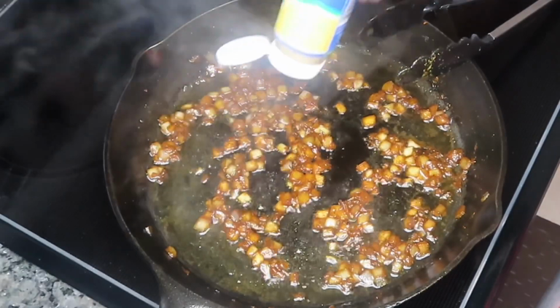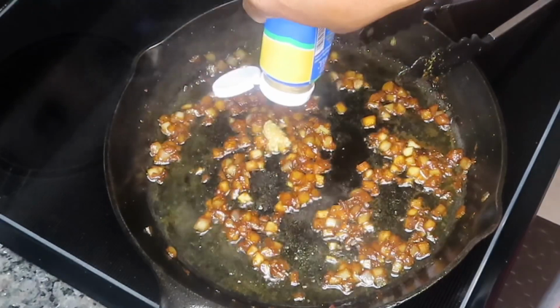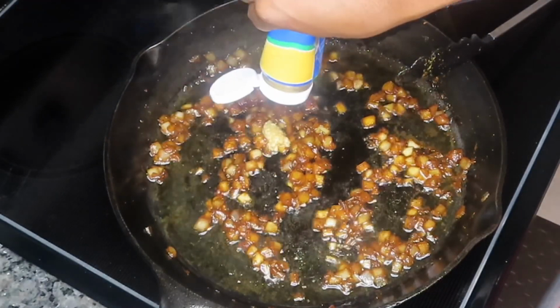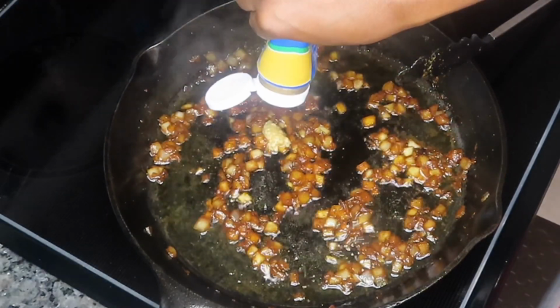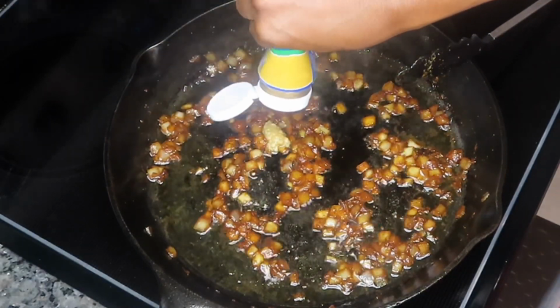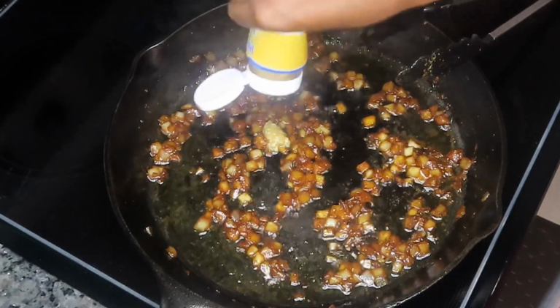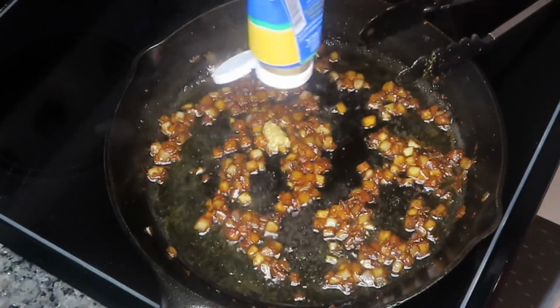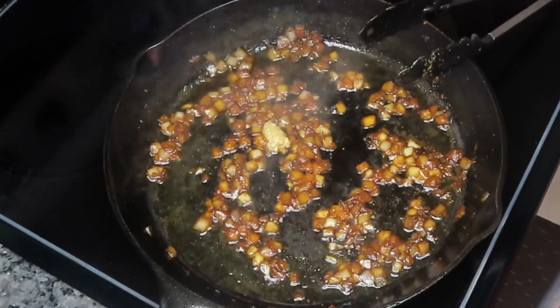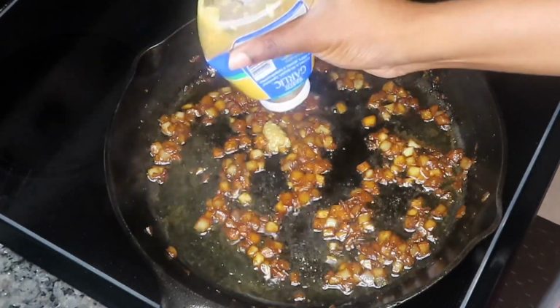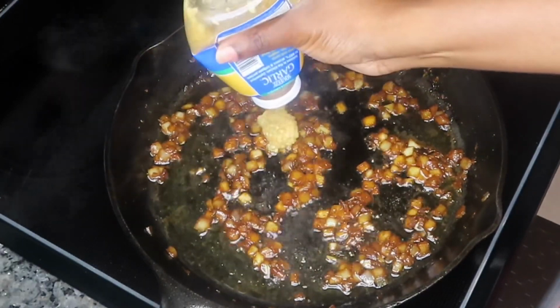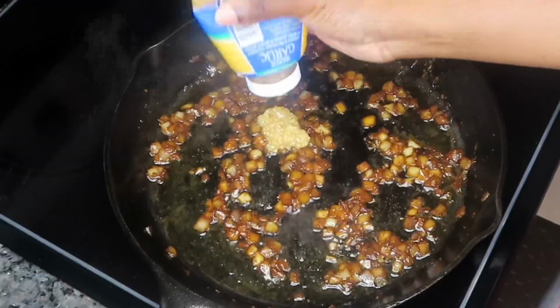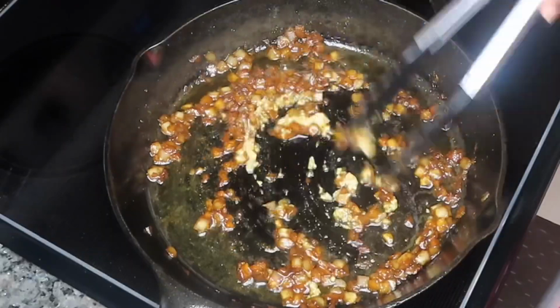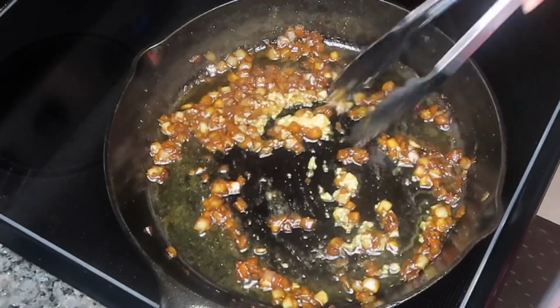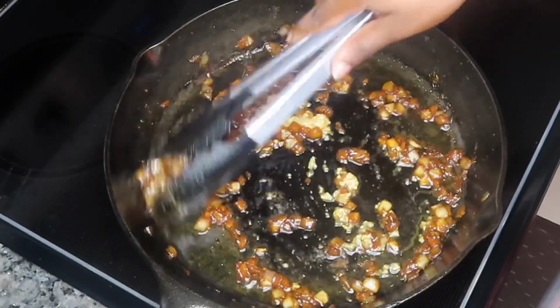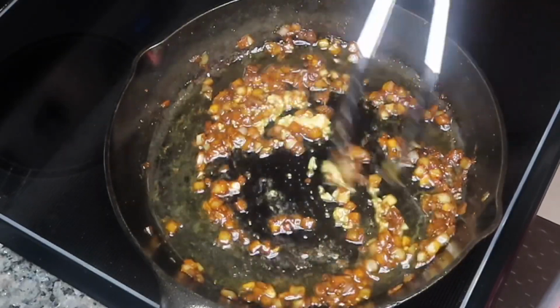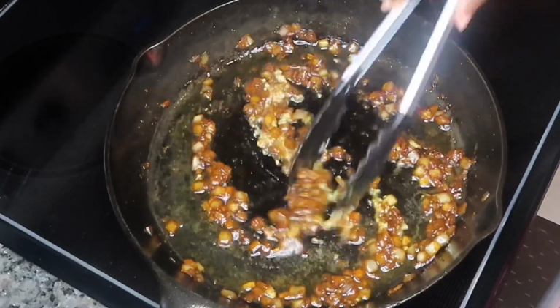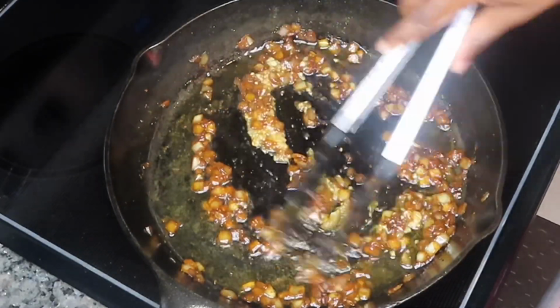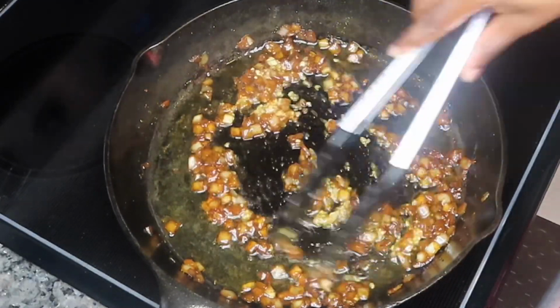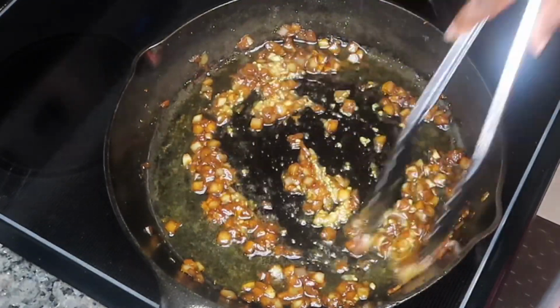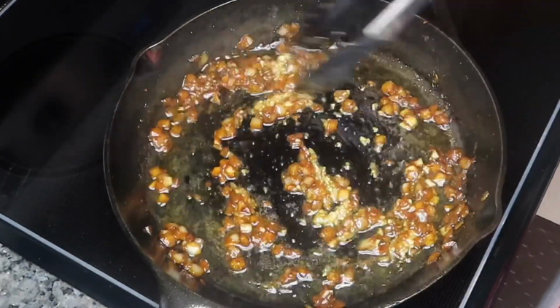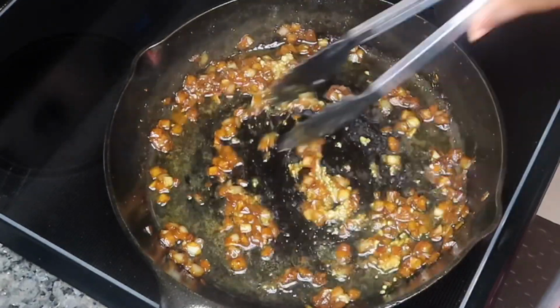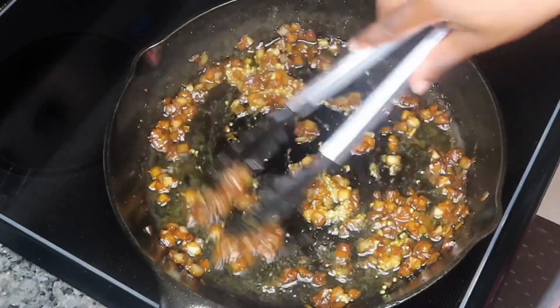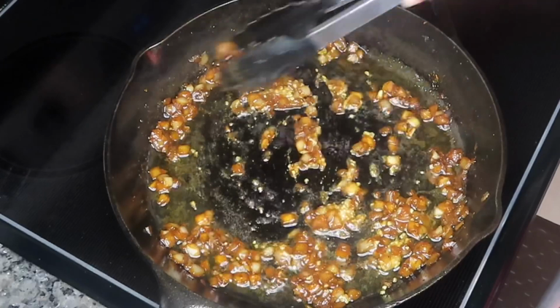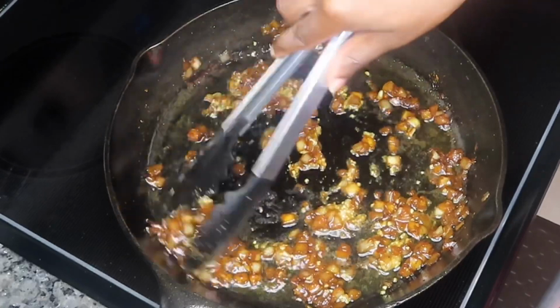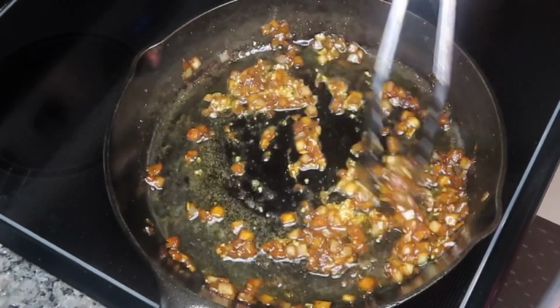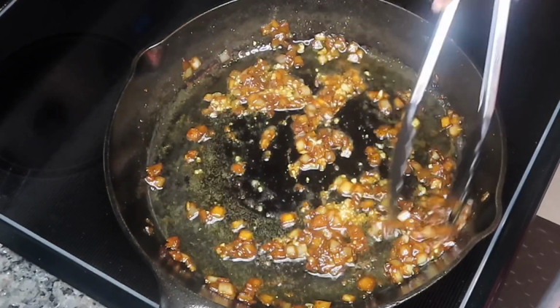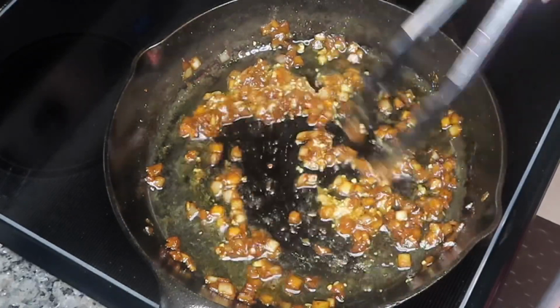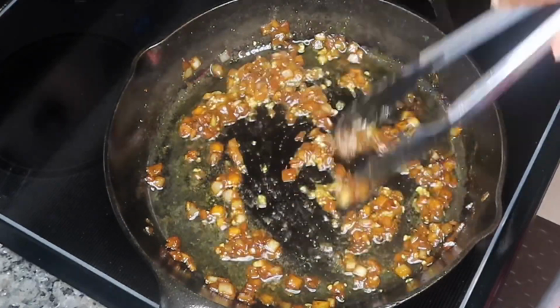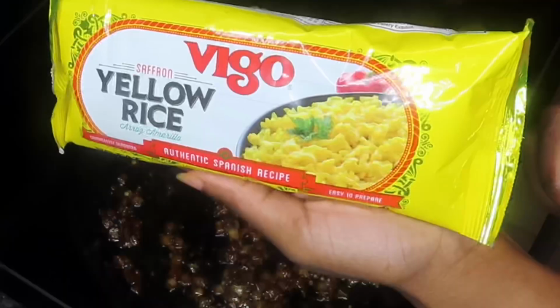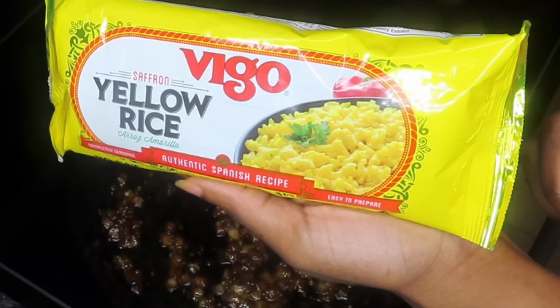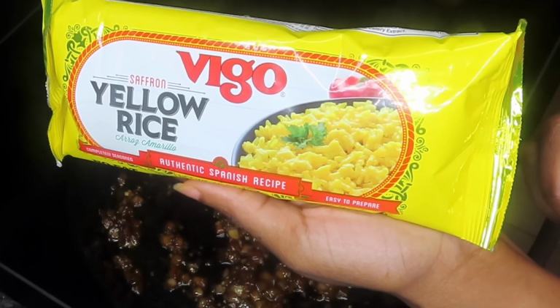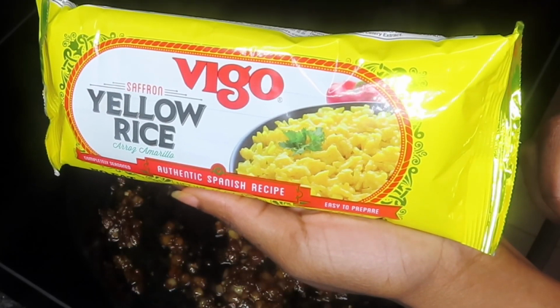Now we're going to go ahead and add in our minced garlic. I'm adding about half a tablespoon or so — you can use as much or as little as you would like. We're going to give that a good stir for about 30 to 45 seconds or so because we don't want to burn our garlic.